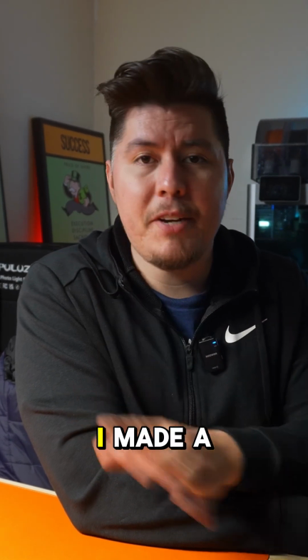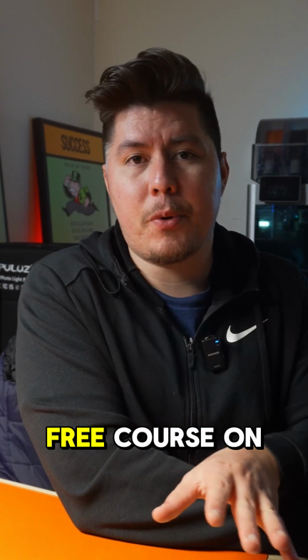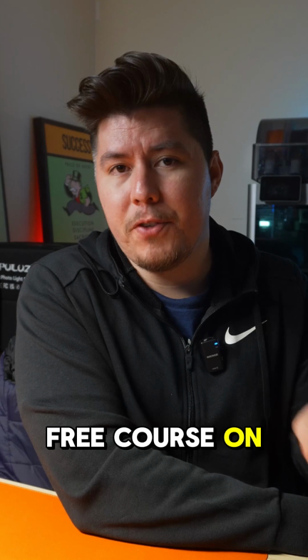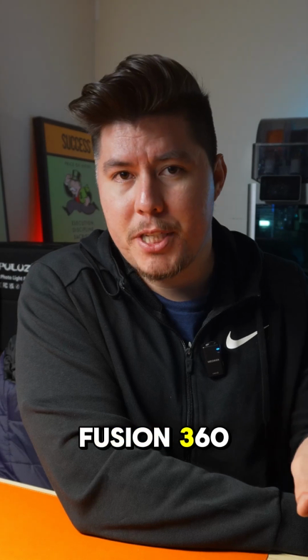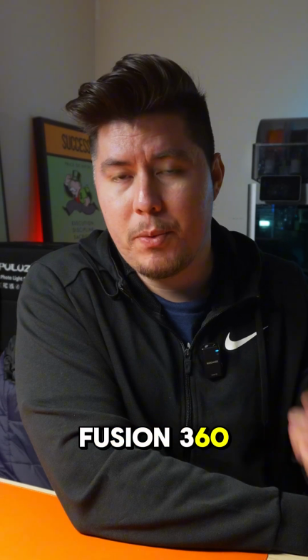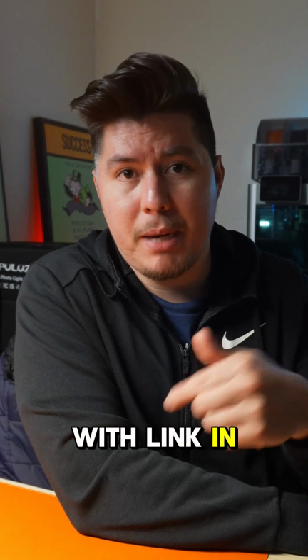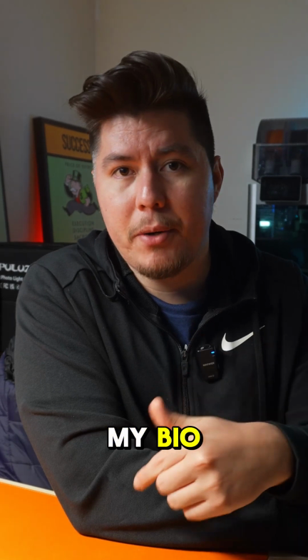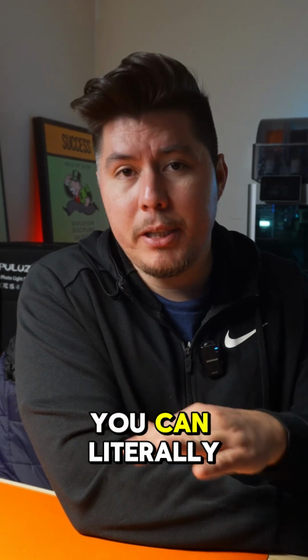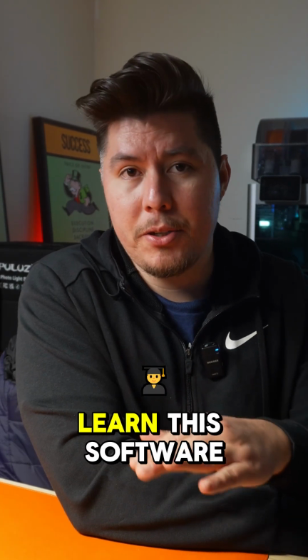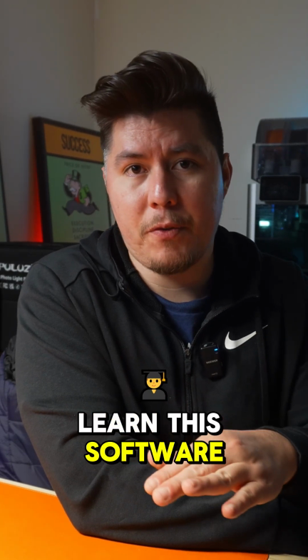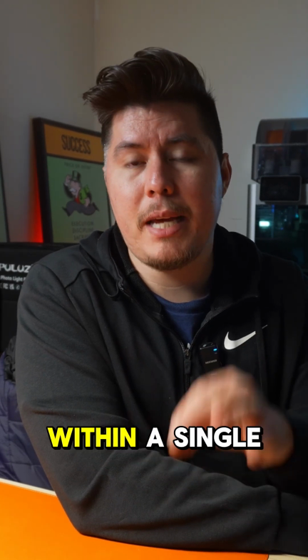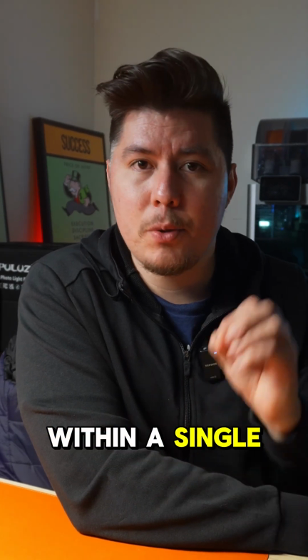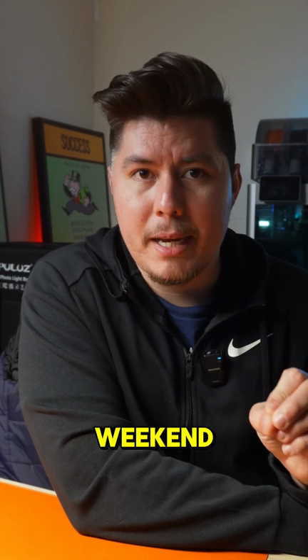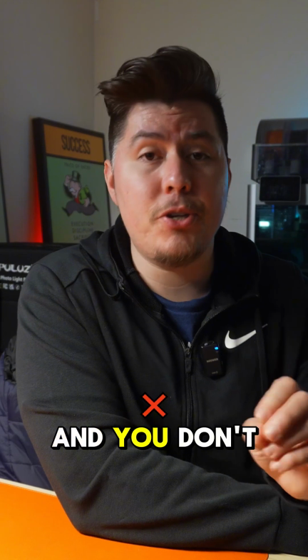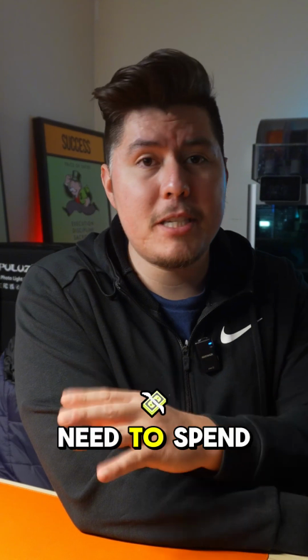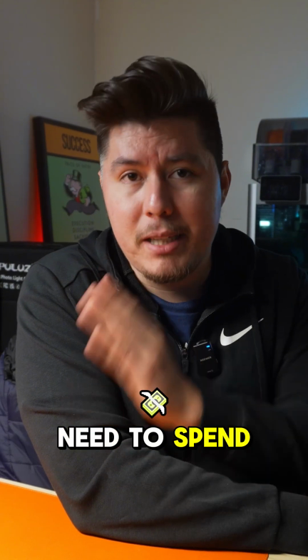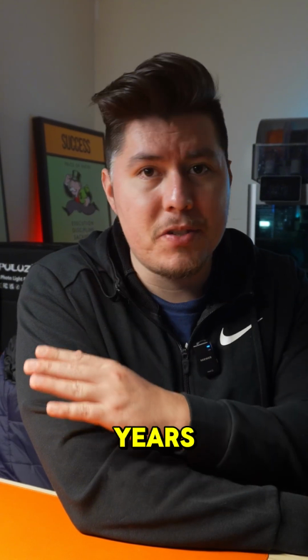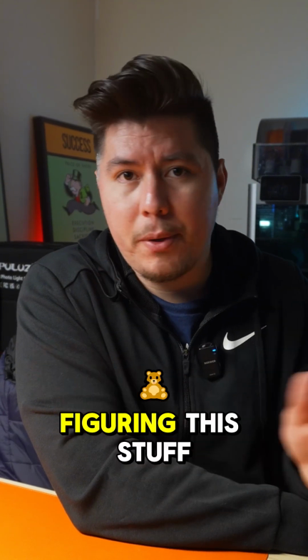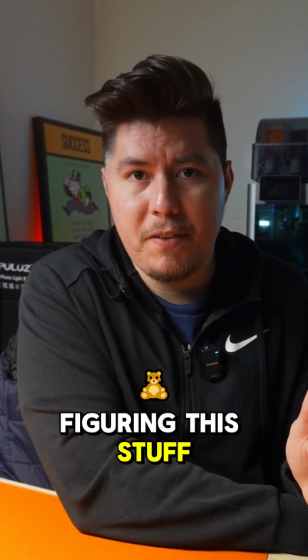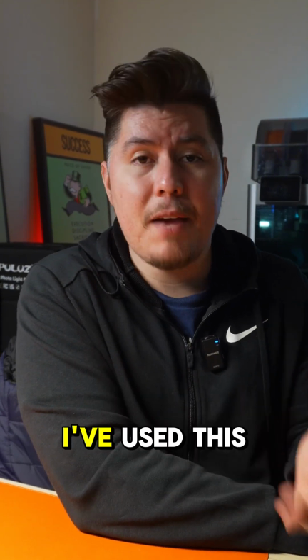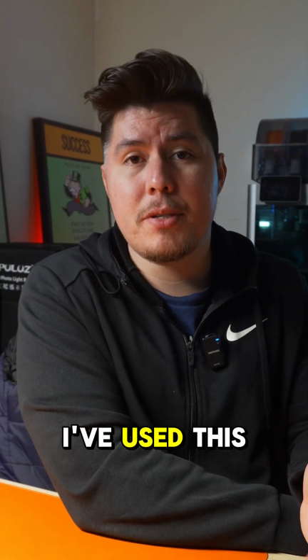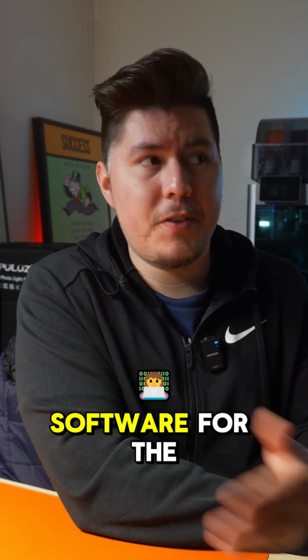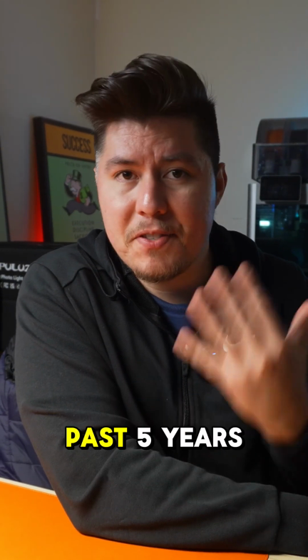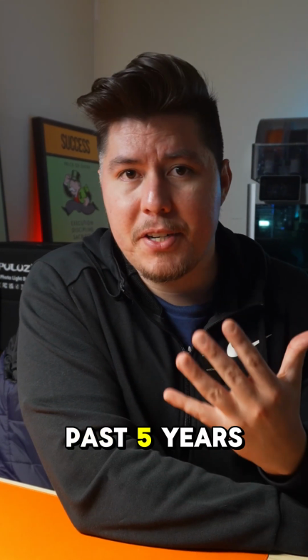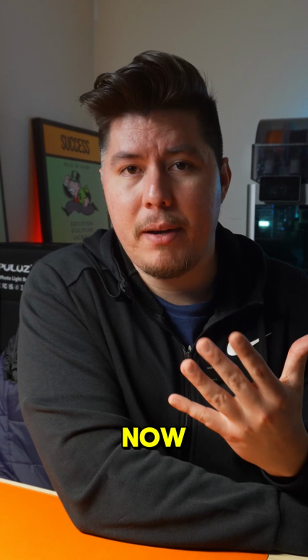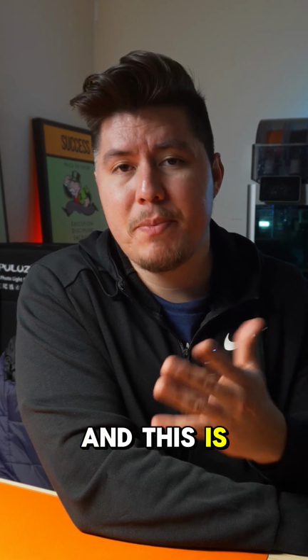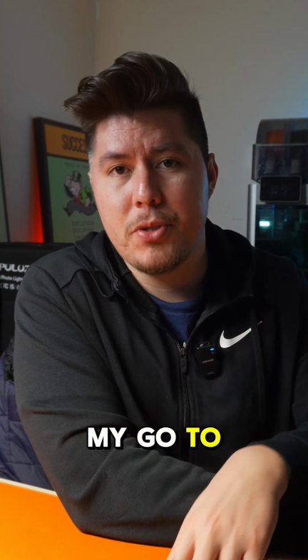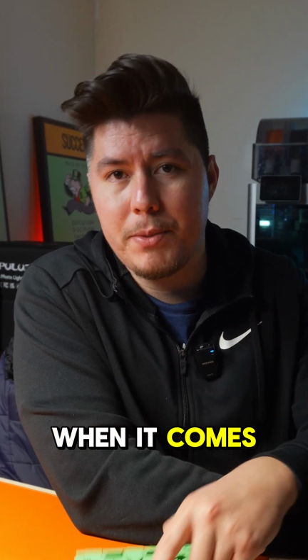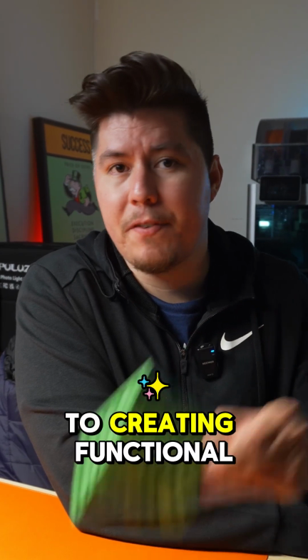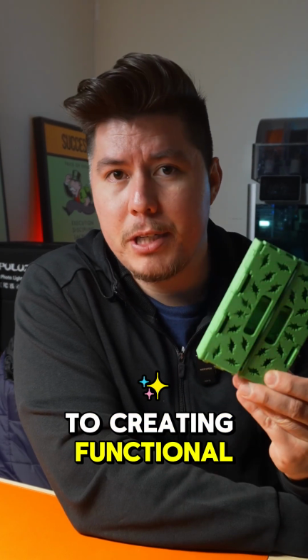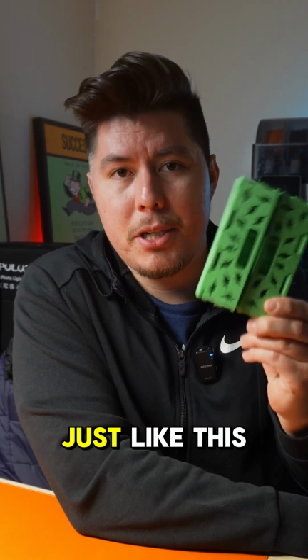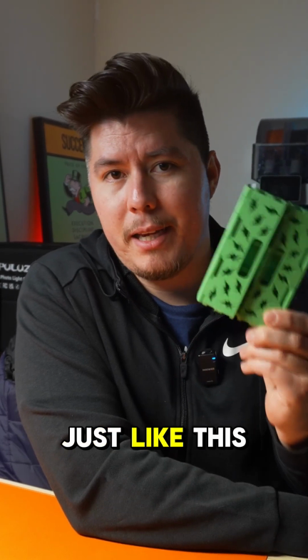I made a free course on Fusion 360 with the link in my bio. You could literally learn this software within a single weekend and you don't need to spend years figuring this stuff out. I've used this software for the past five years and this is my go-to when it comes to creating functional designs just like this.